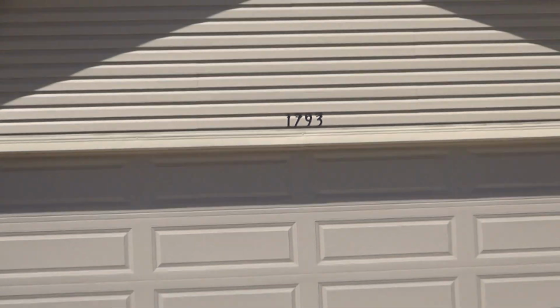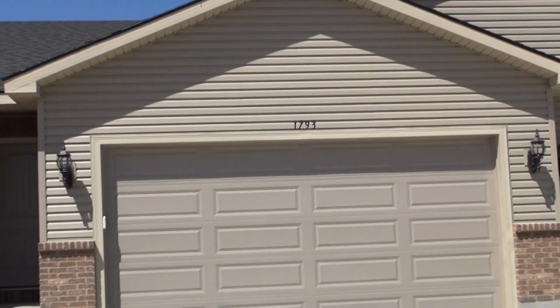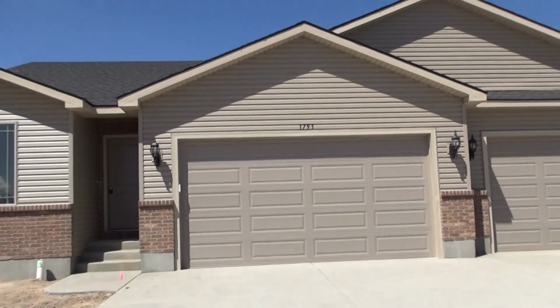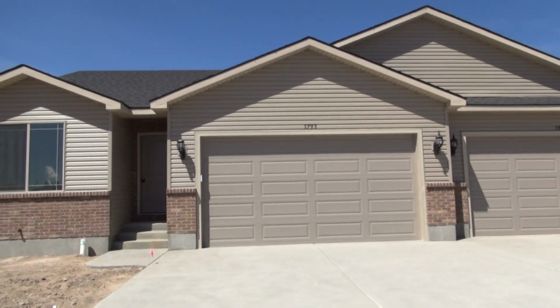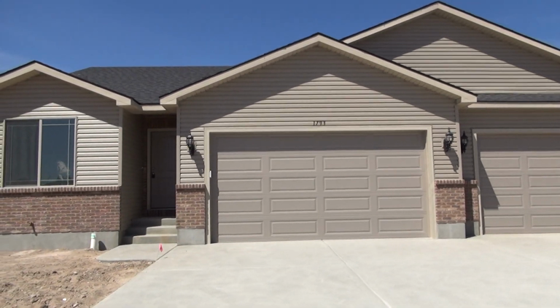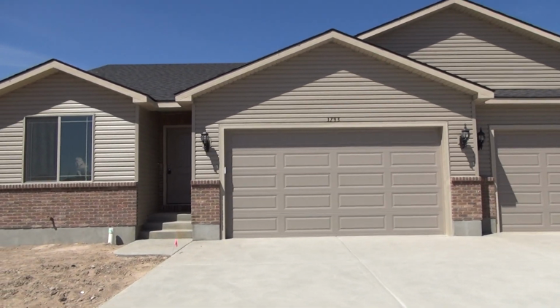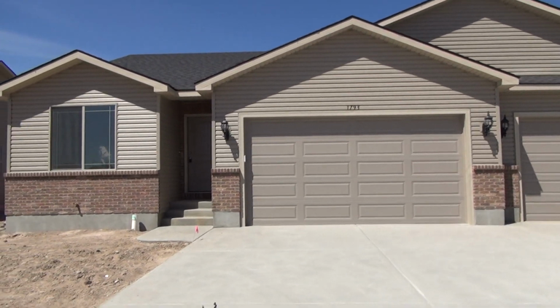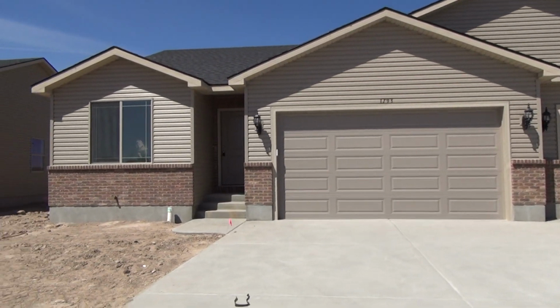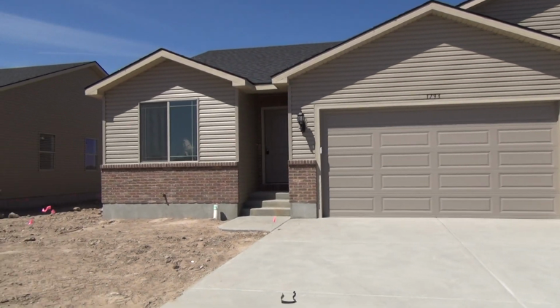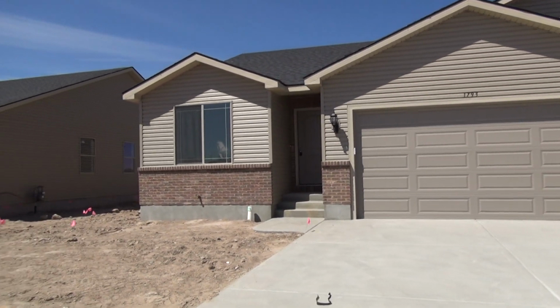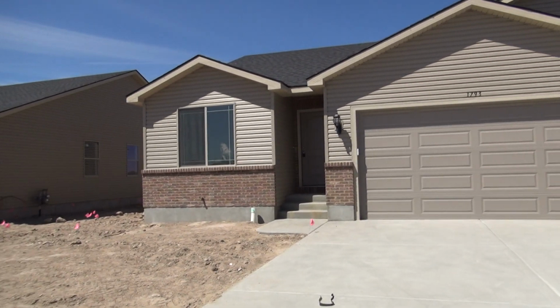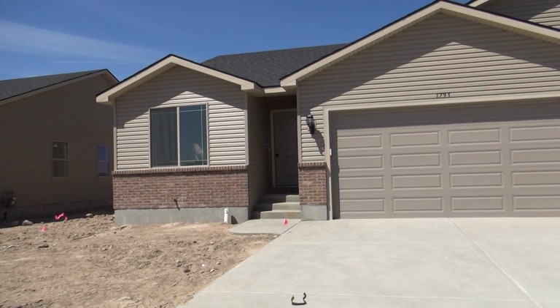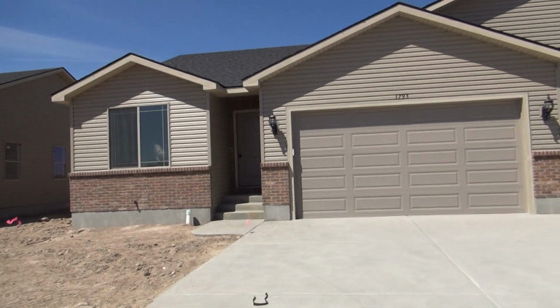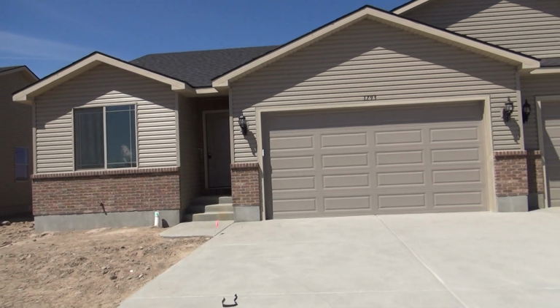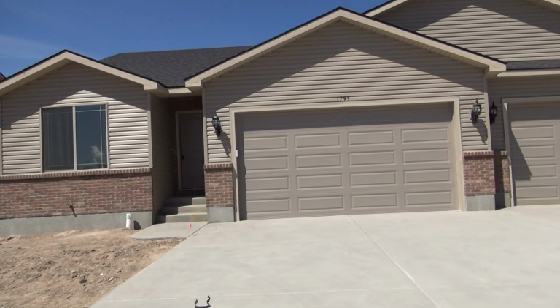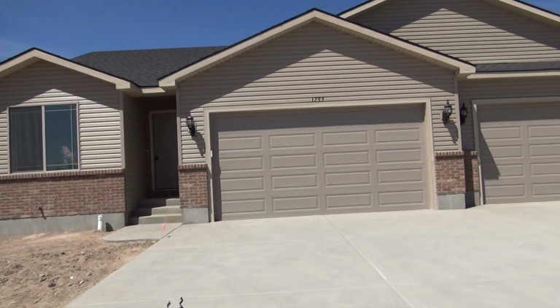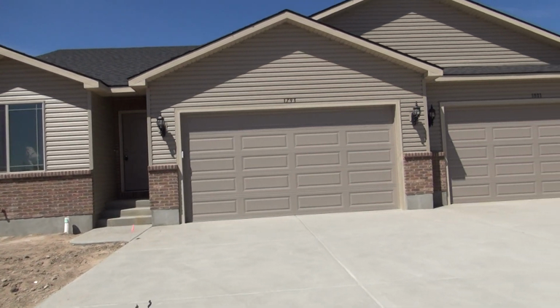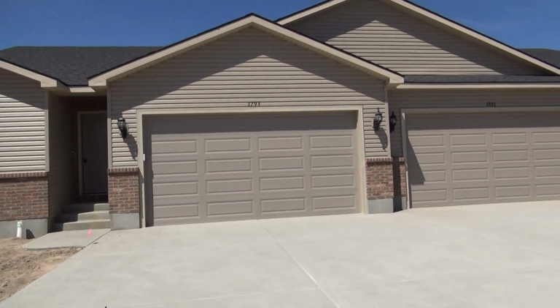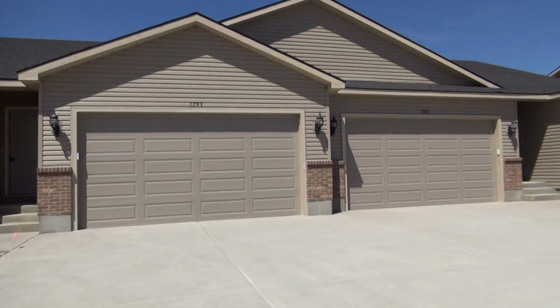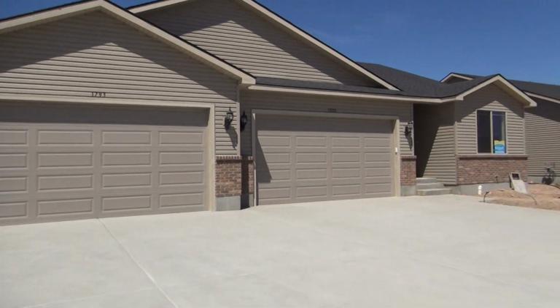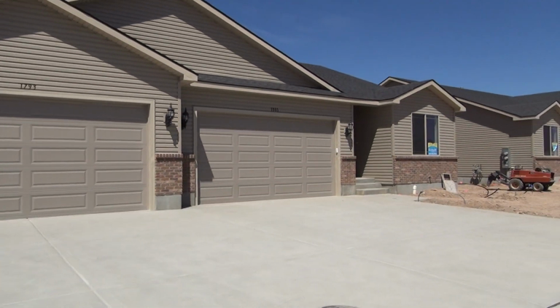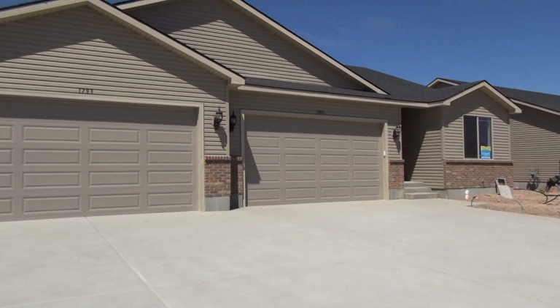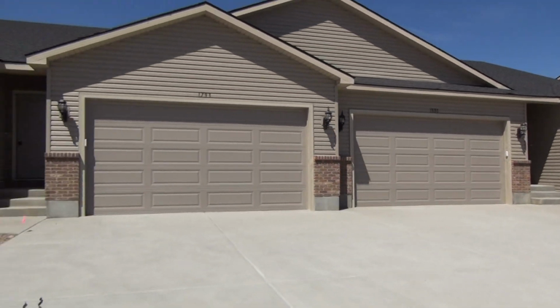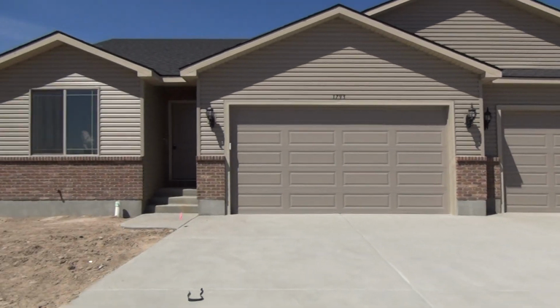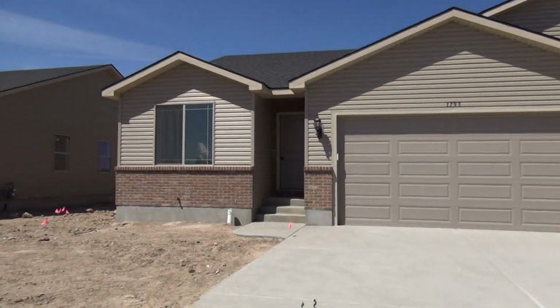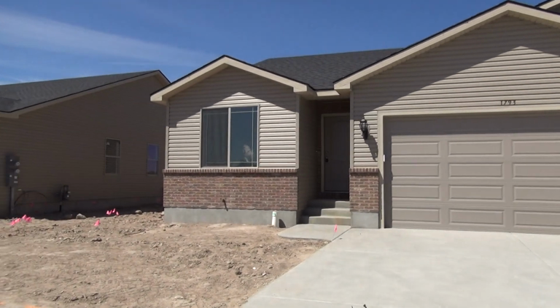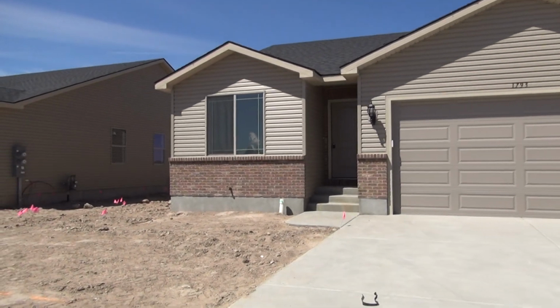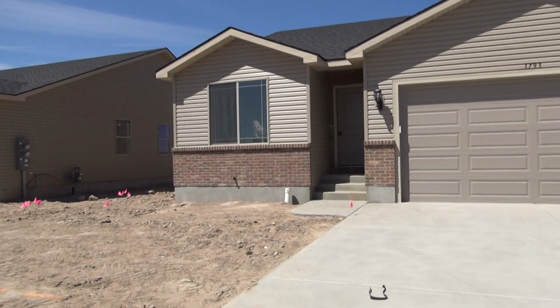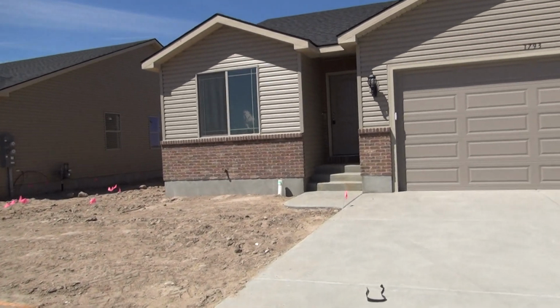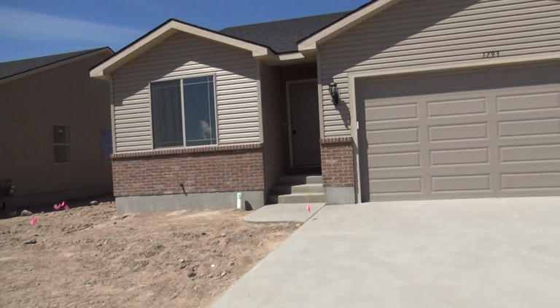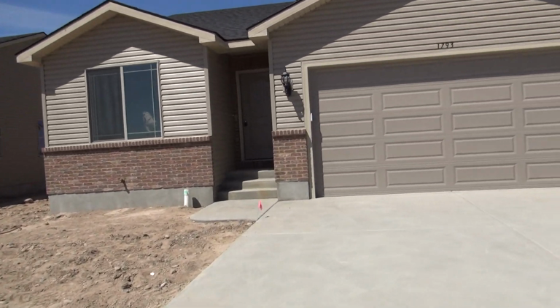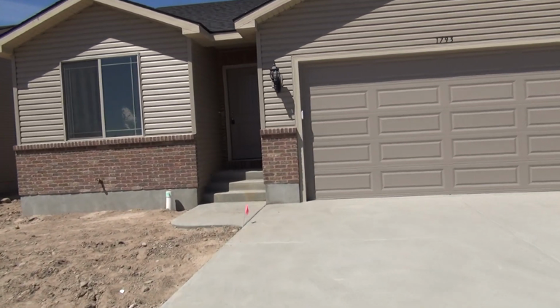Here we are at 1793 Roy. This is a twin home with a two-car garage.